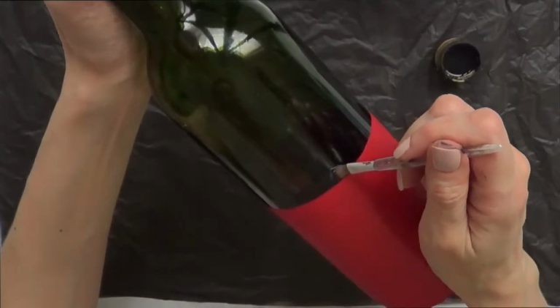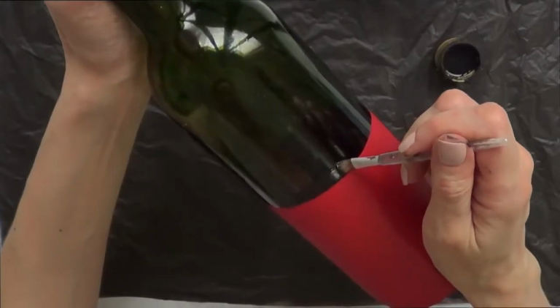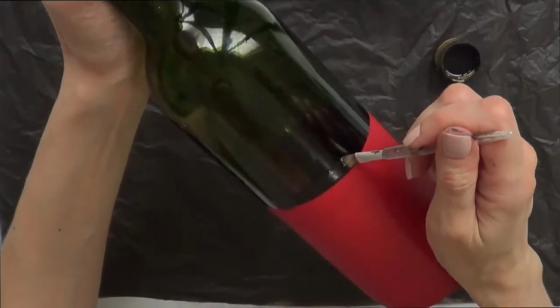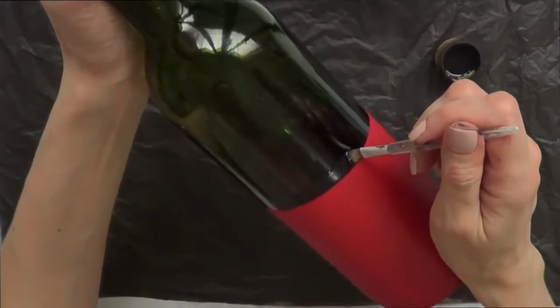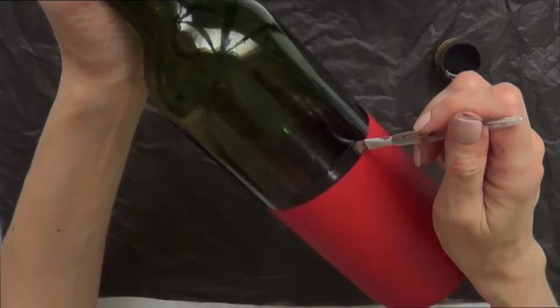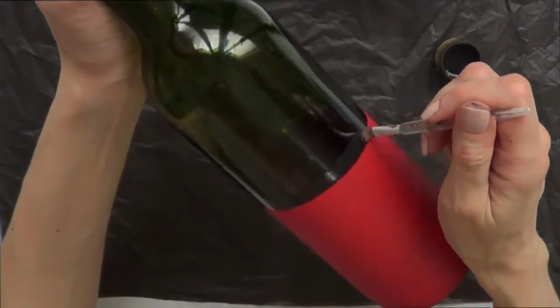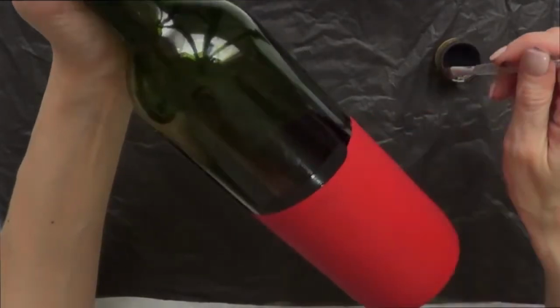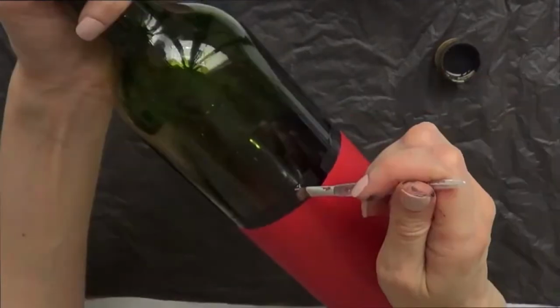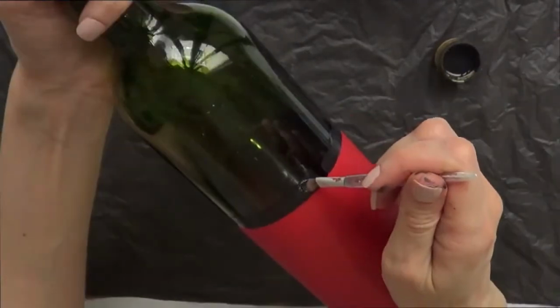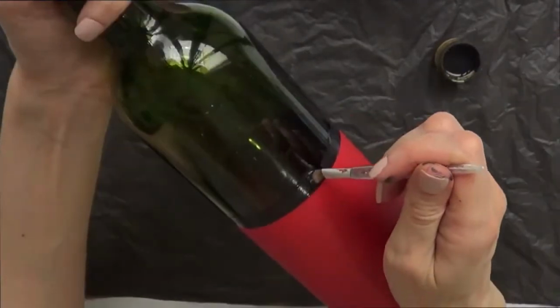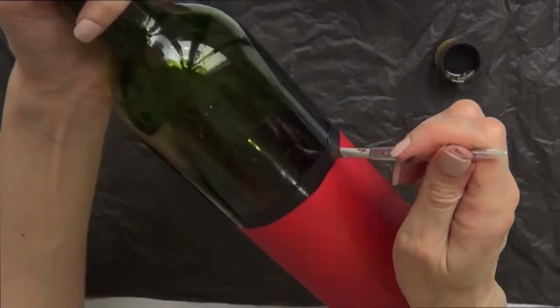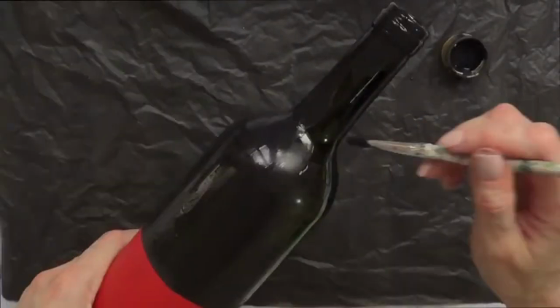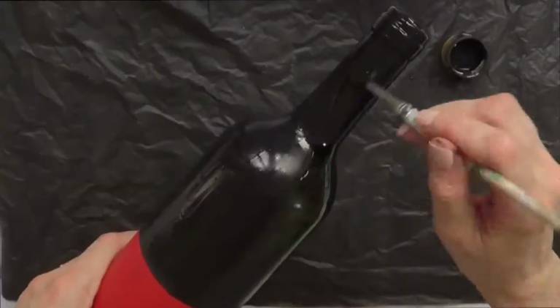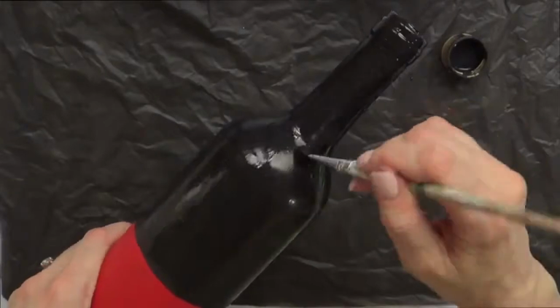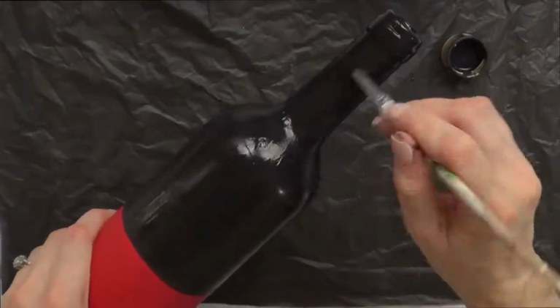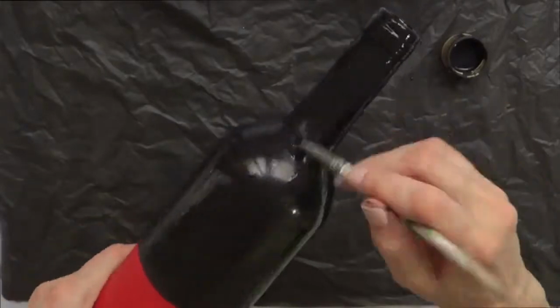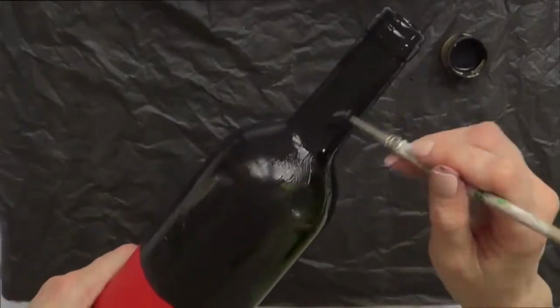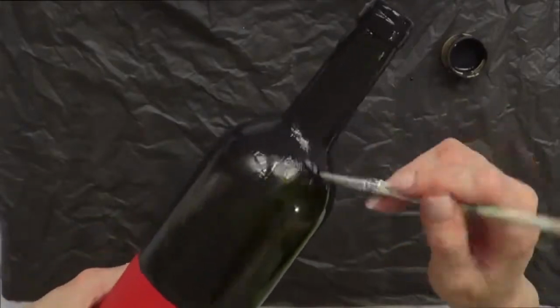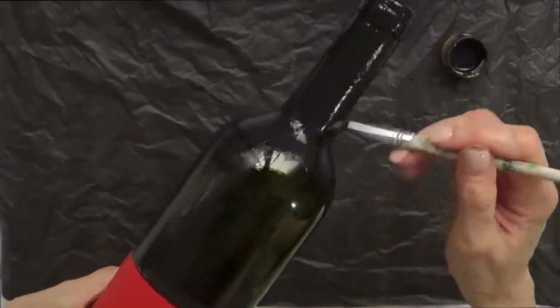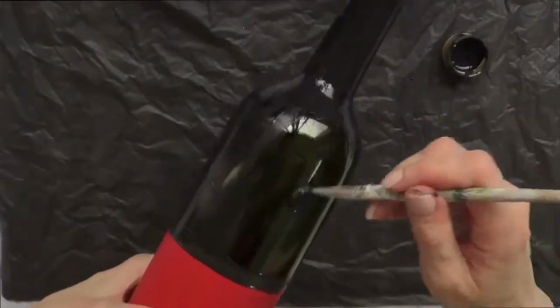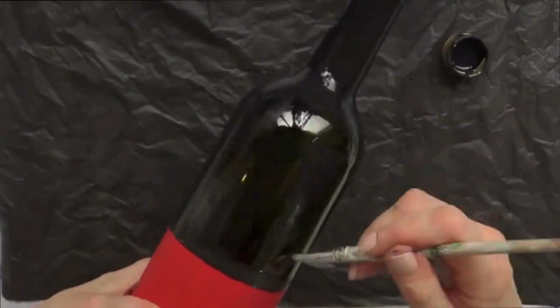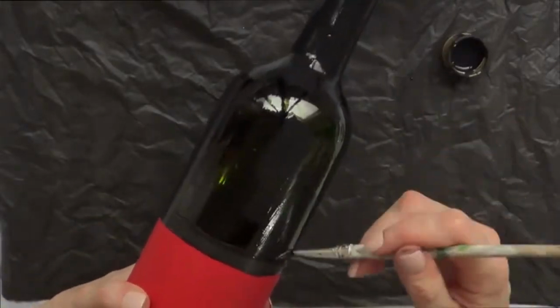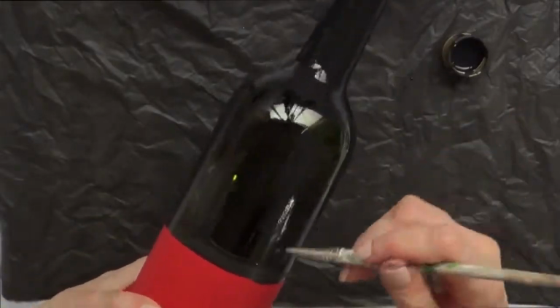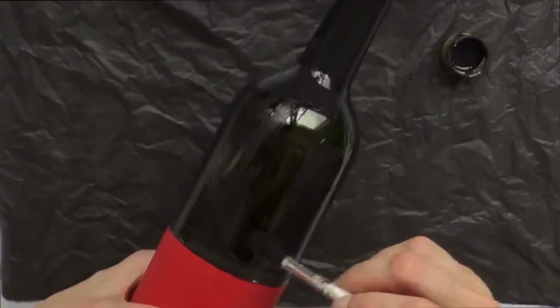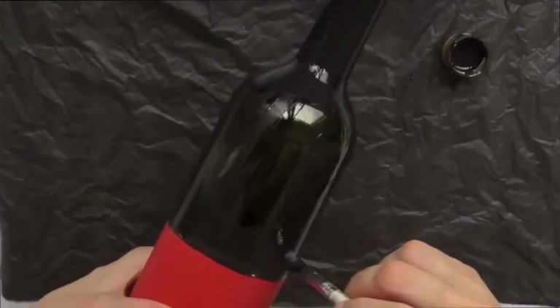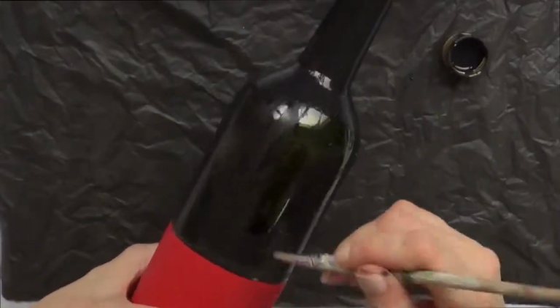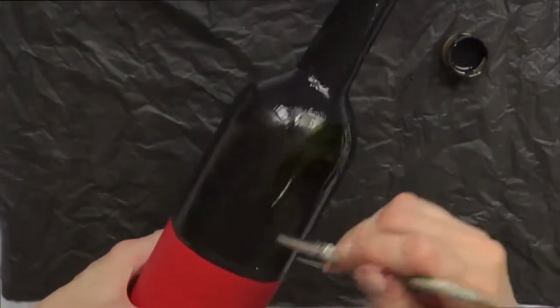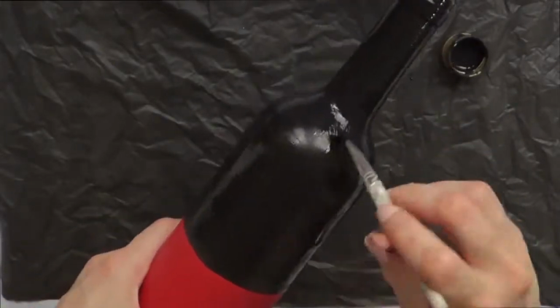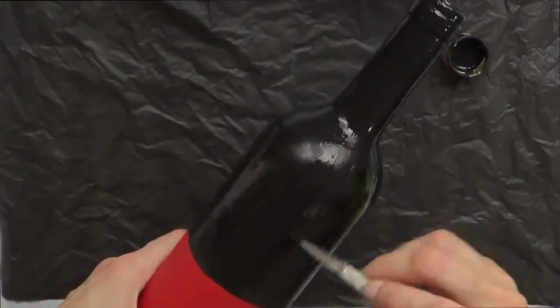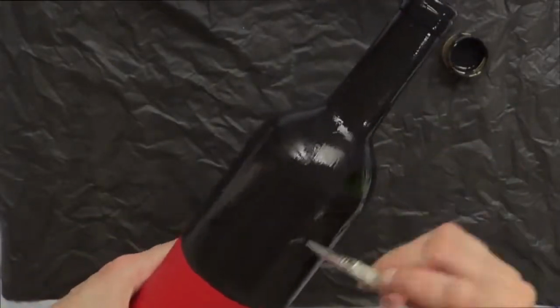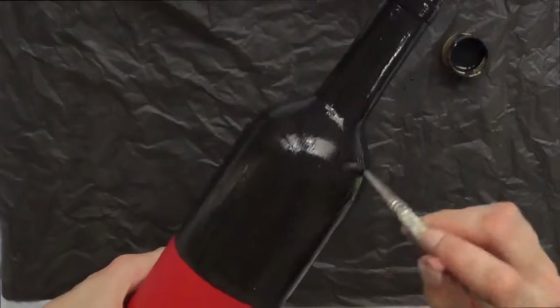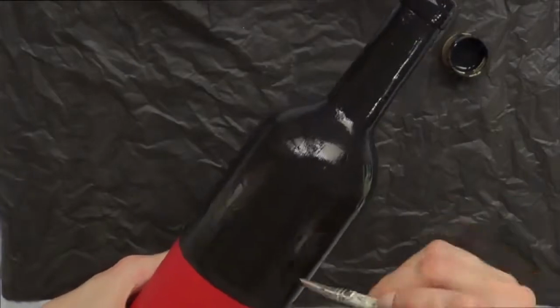Once that's done, I'm going to work with black acrylic paint and do pretty much the same thing, covering the upper part of the bottle until it's opaque enough and I can't see the bottle through the paint anymore.